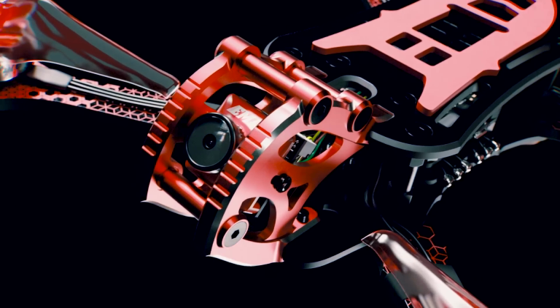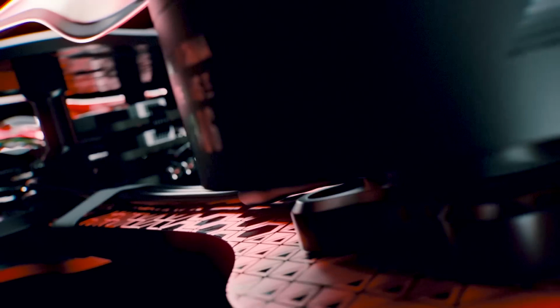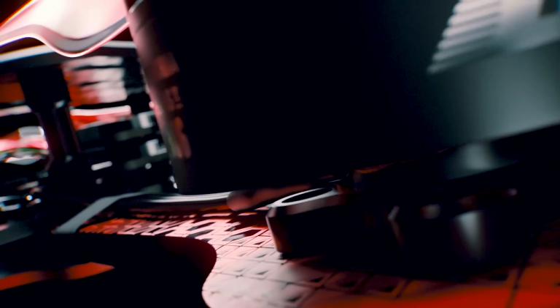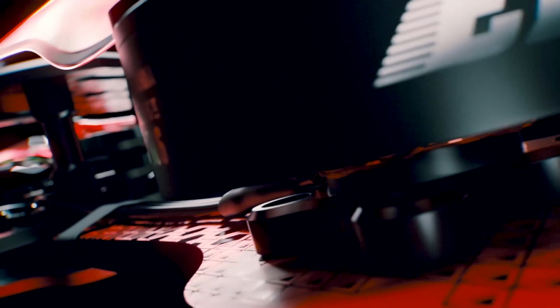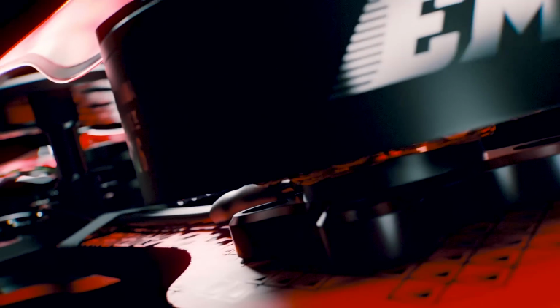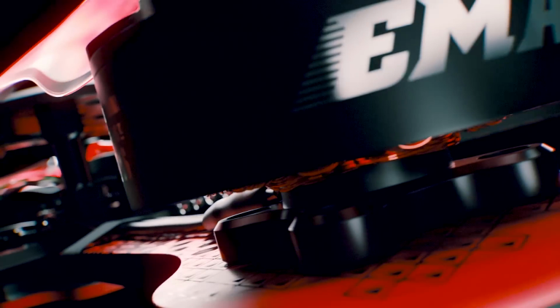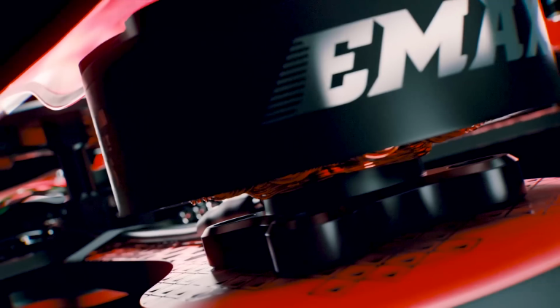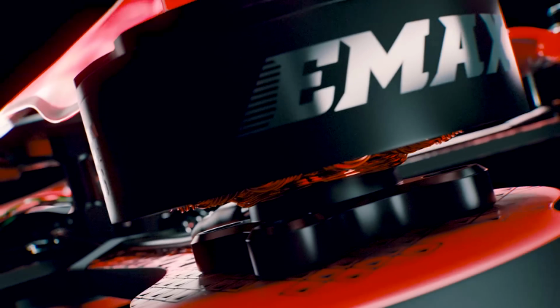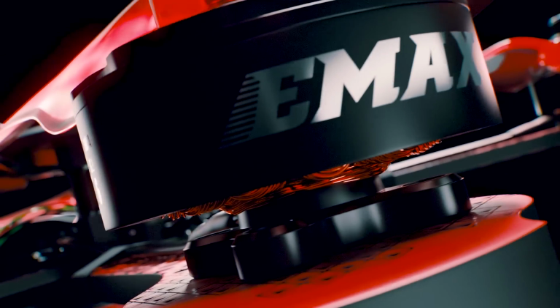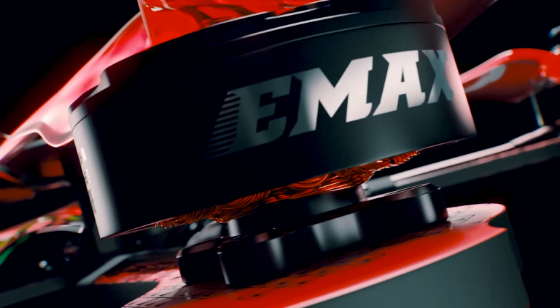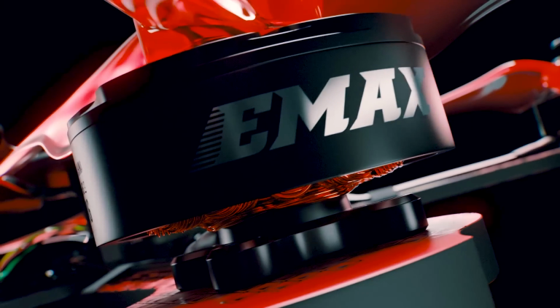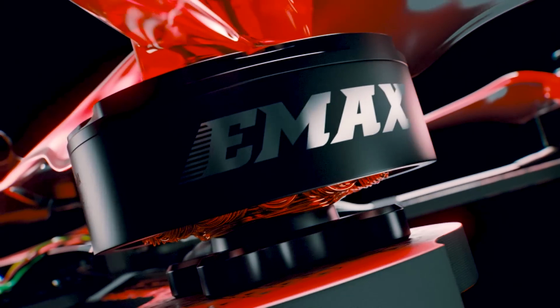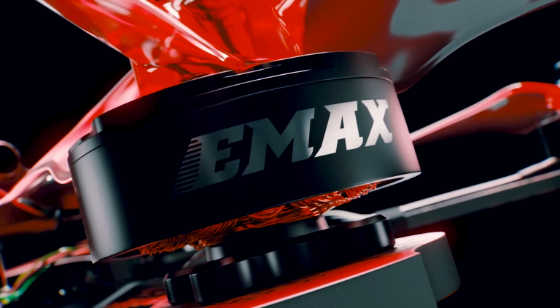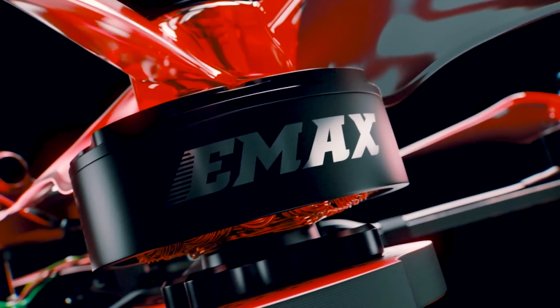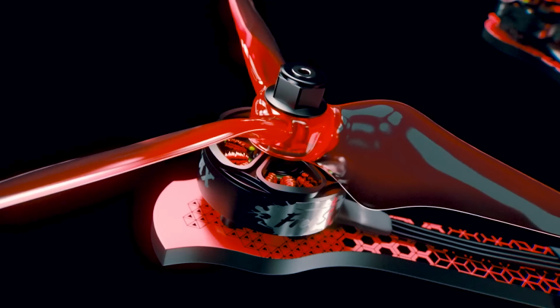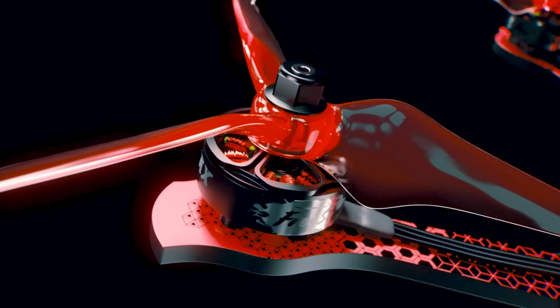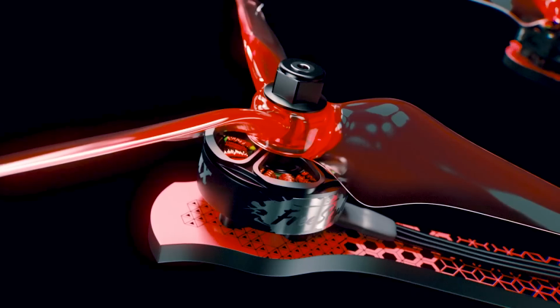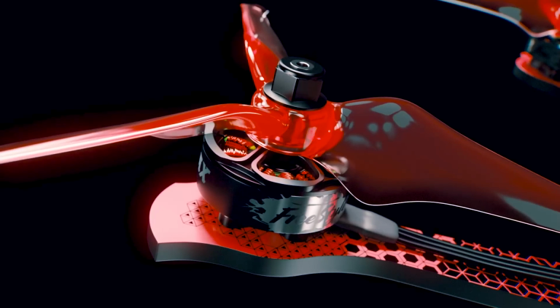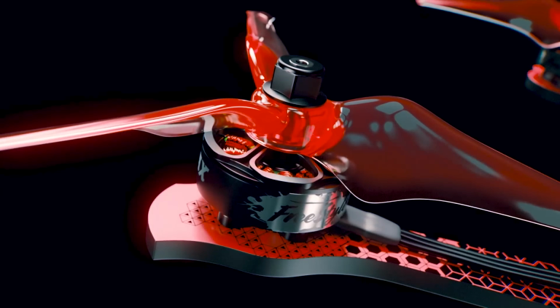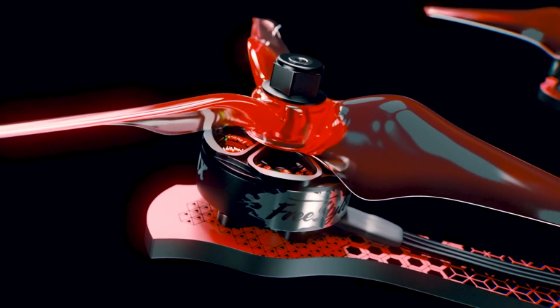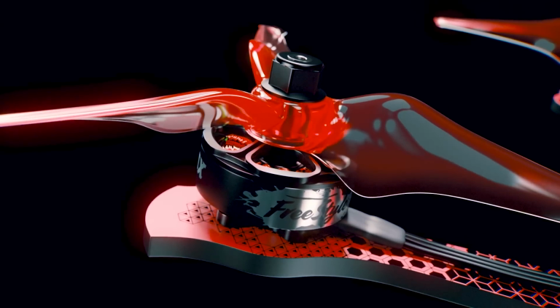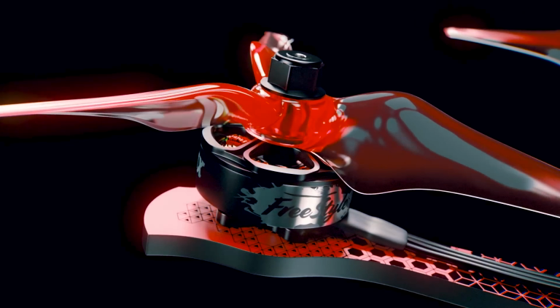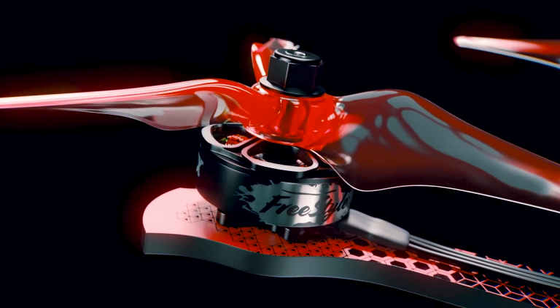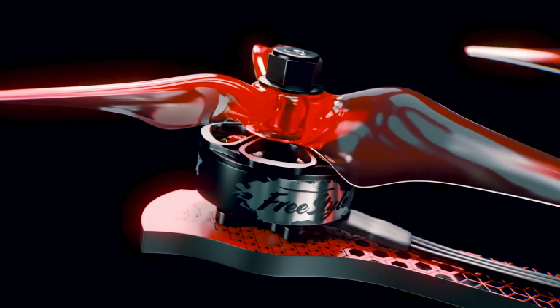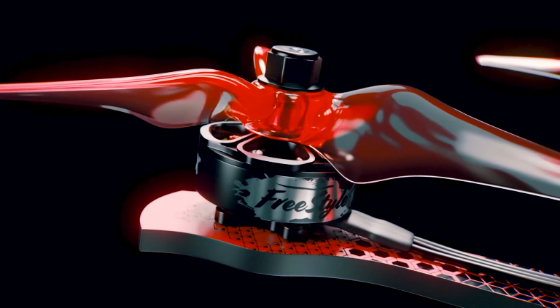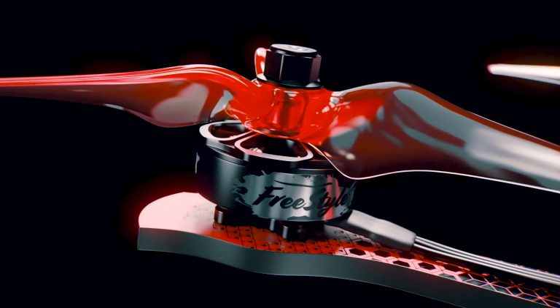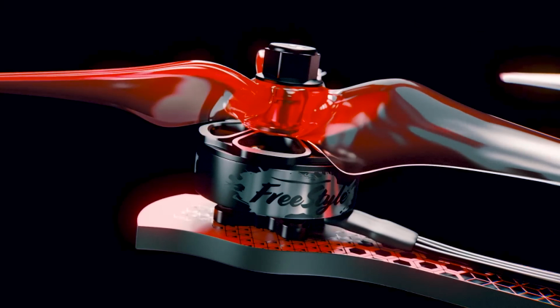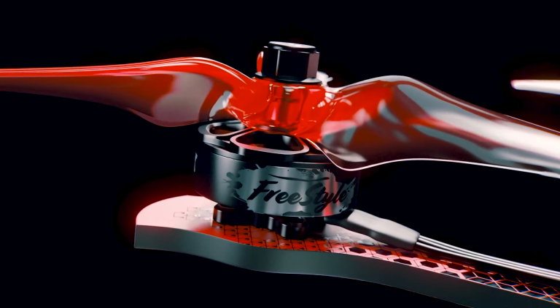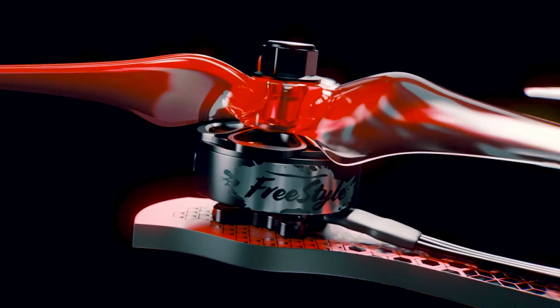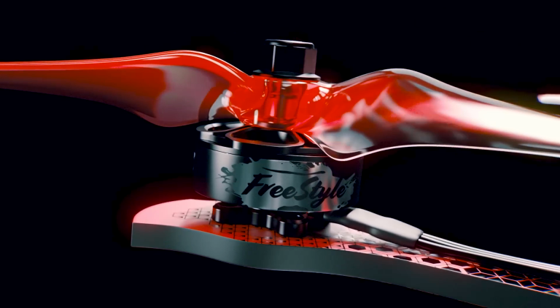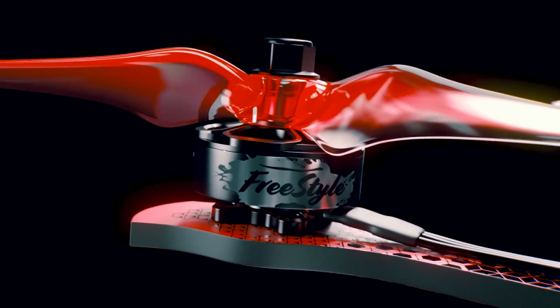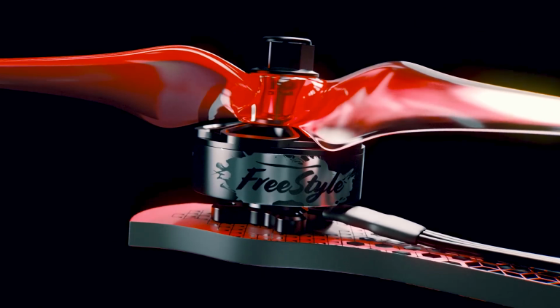With a newly designed freestyle brushless motor system, EMAX's technology pushes new boundaries in terms of performance and responsiveness to allow smooth feedback, giving pilots a greater sense of stability.